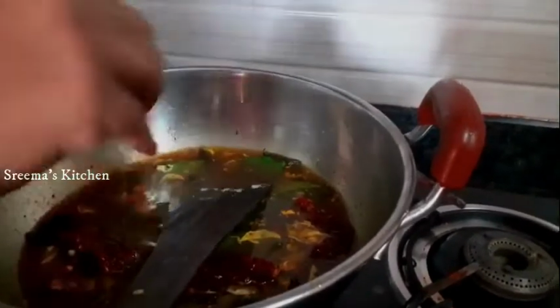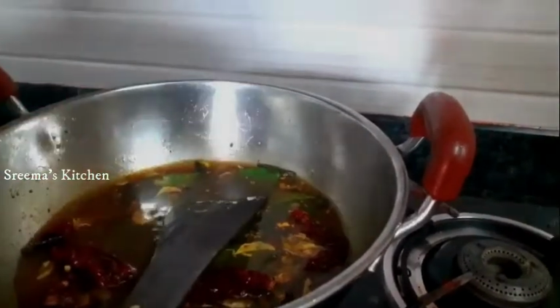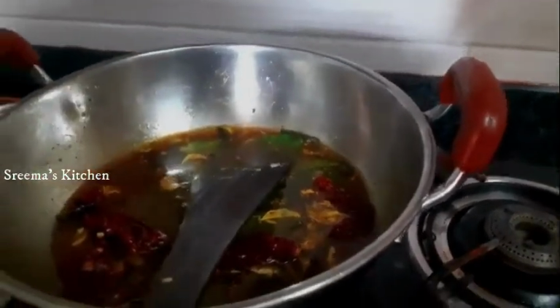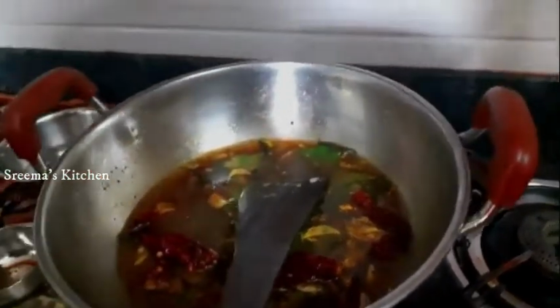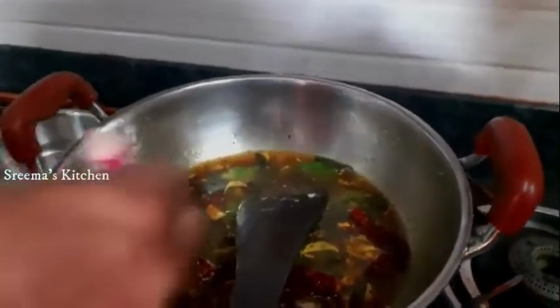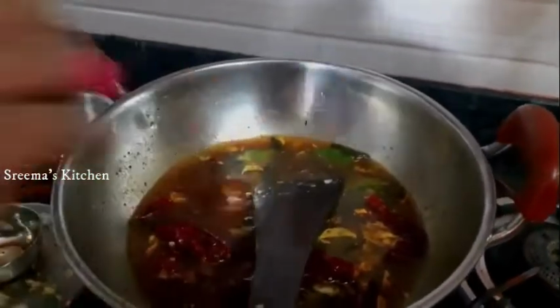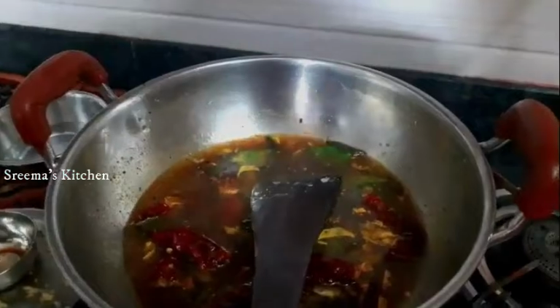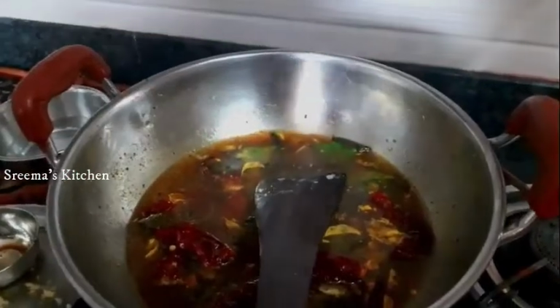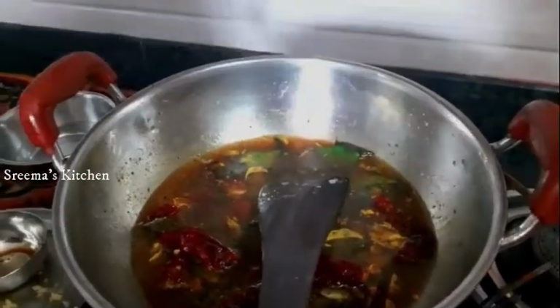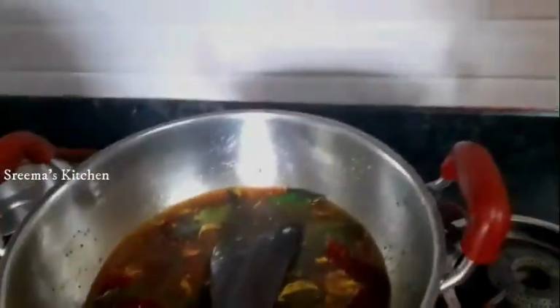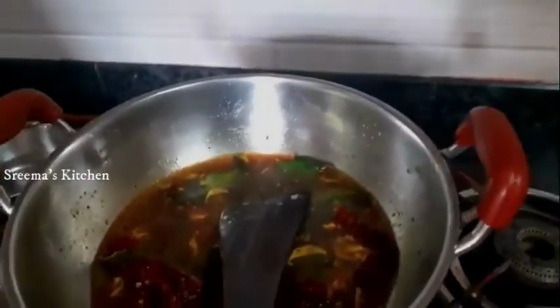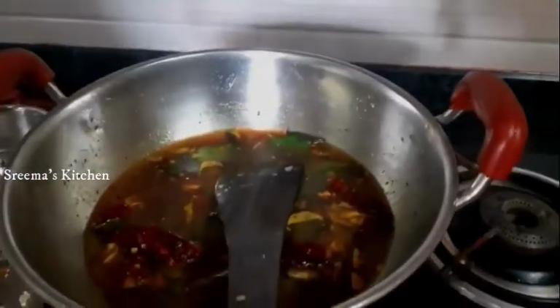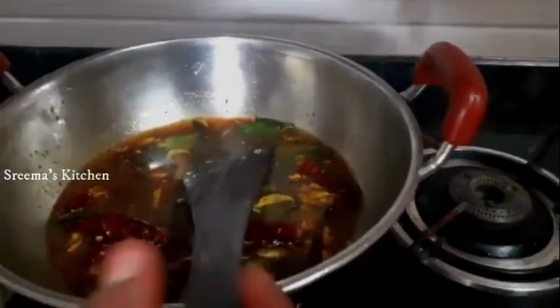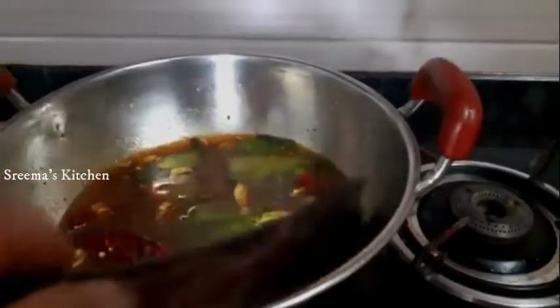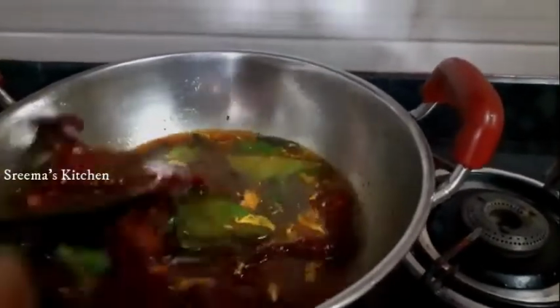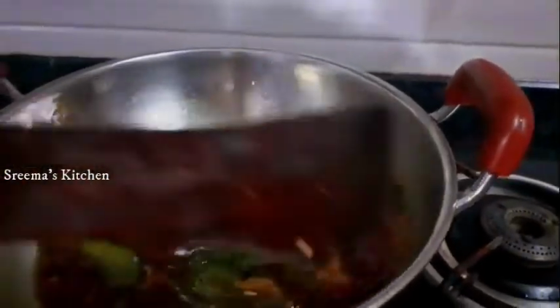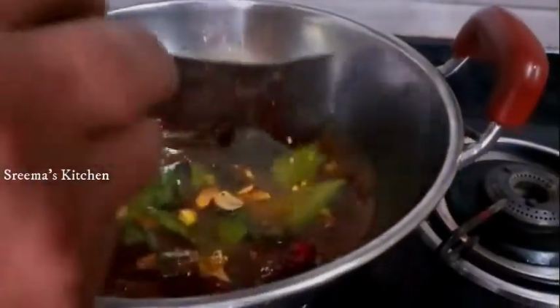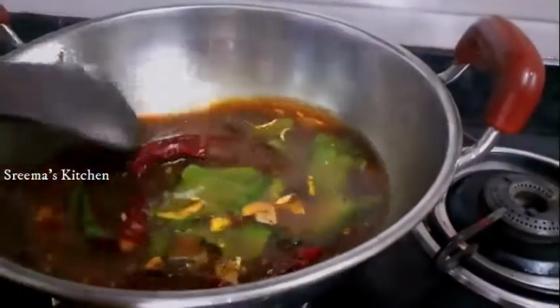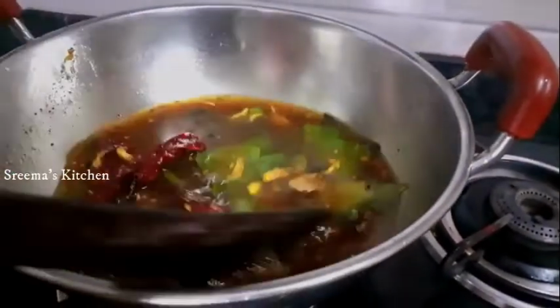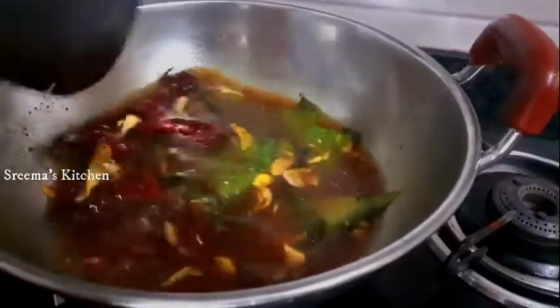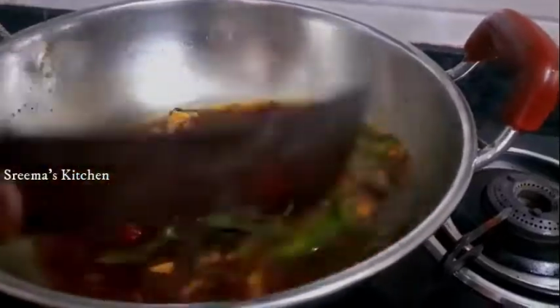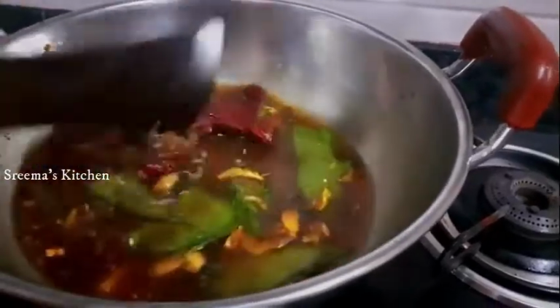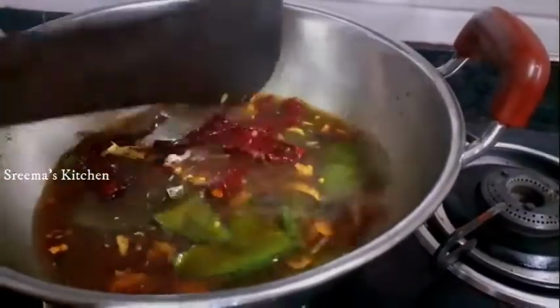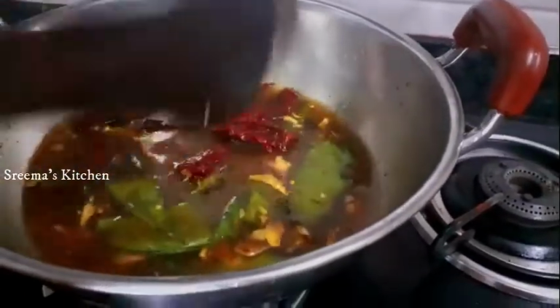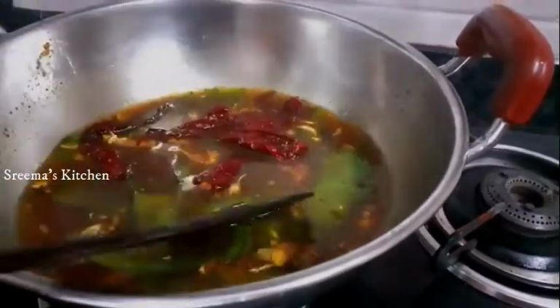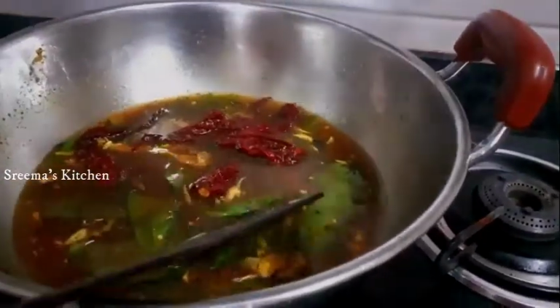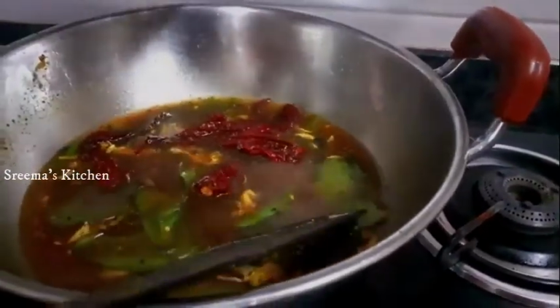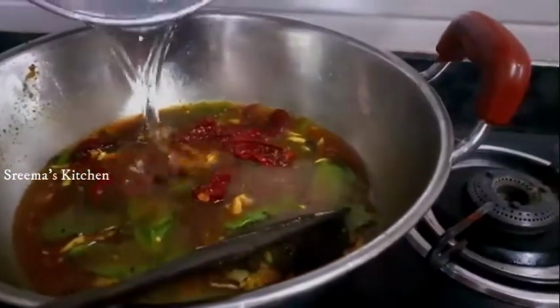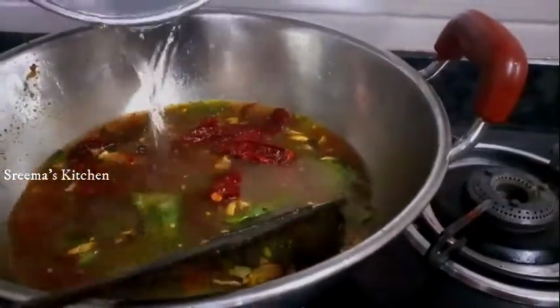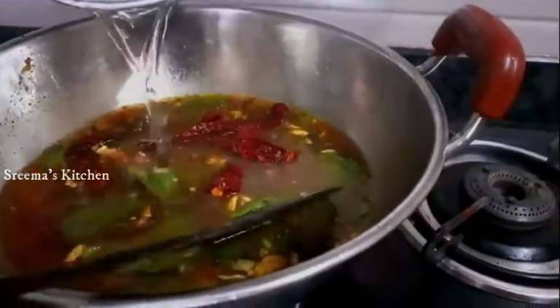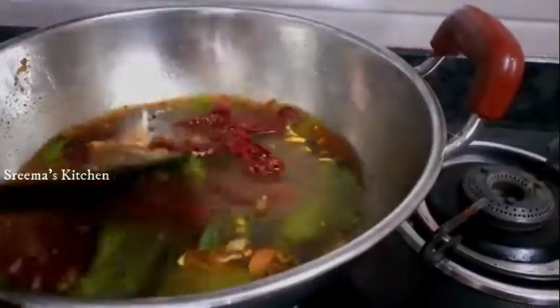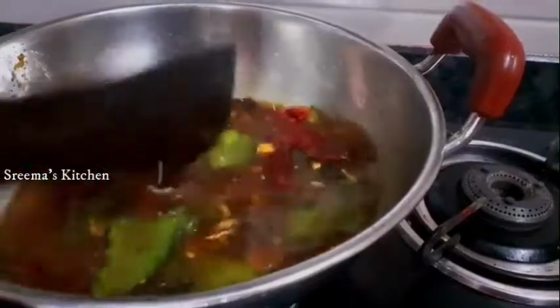We will add 1-2 teaspoons of salt to all the portions. We will add 1 teaspoon and a little oil.